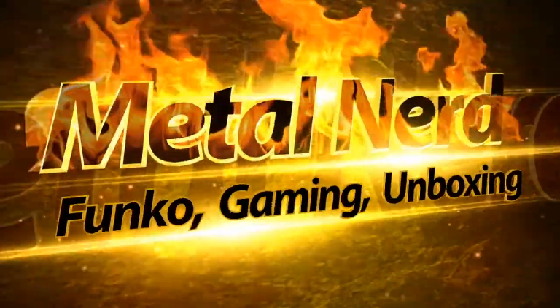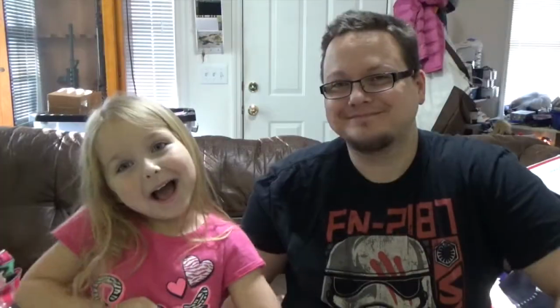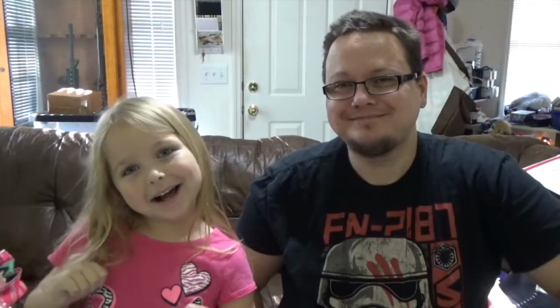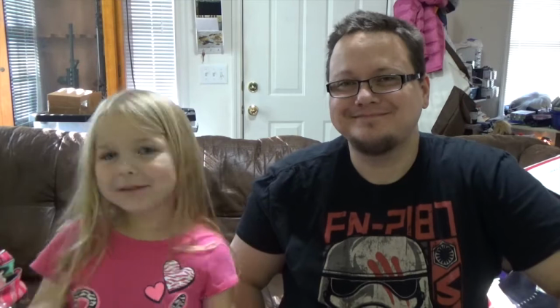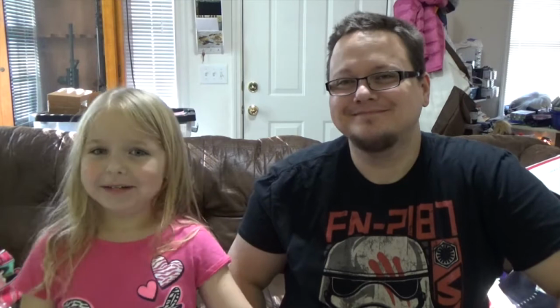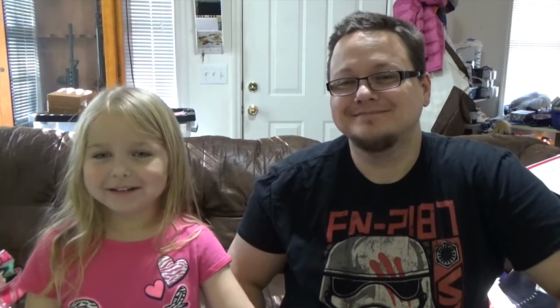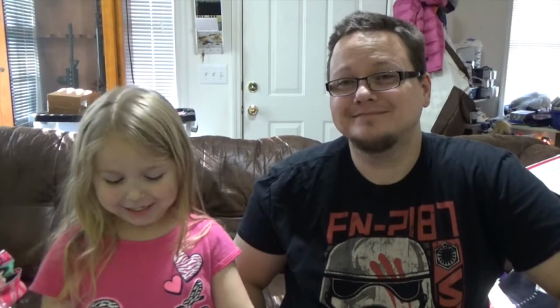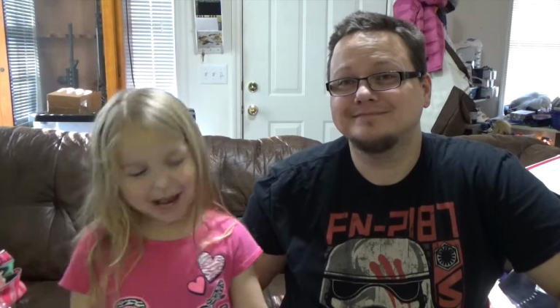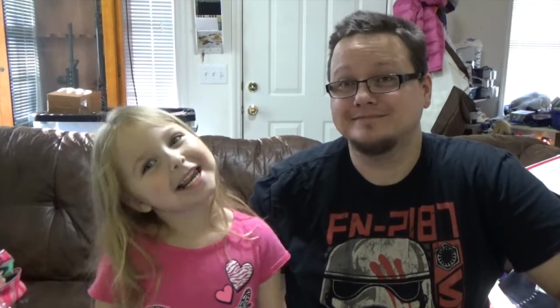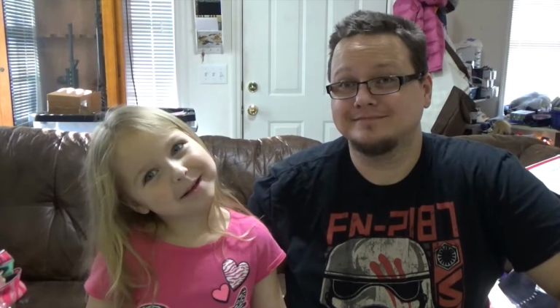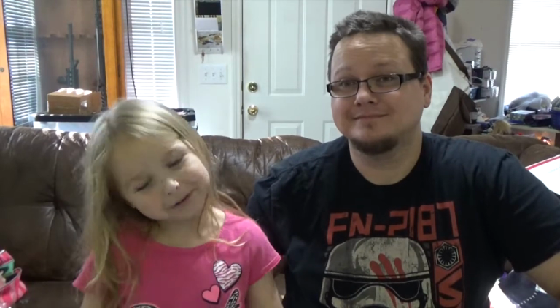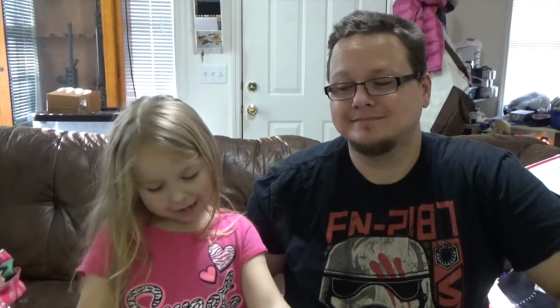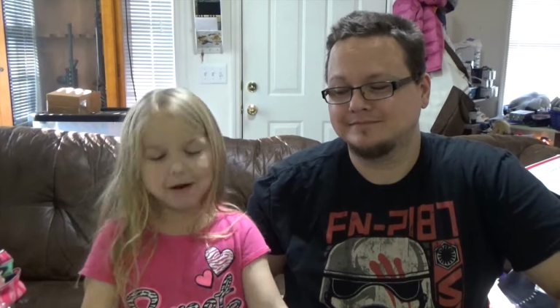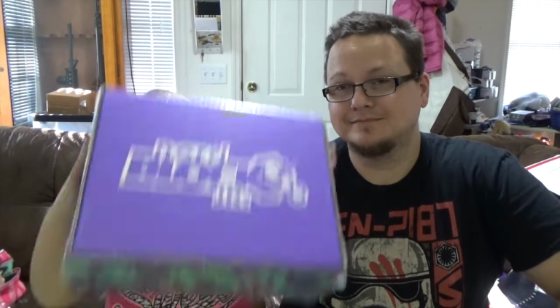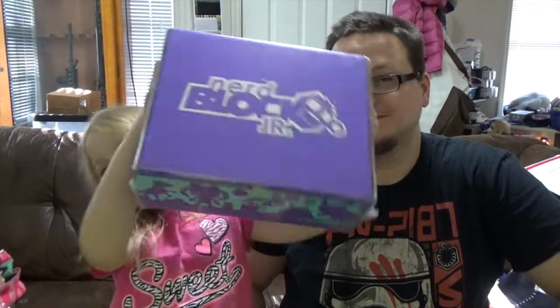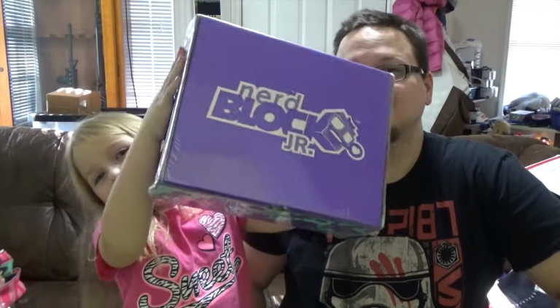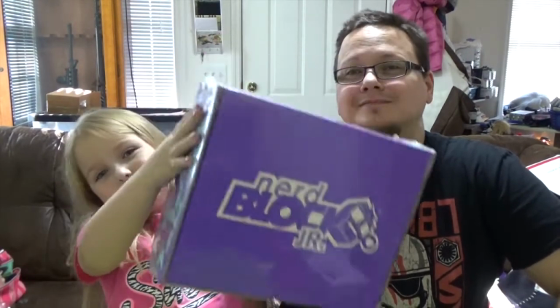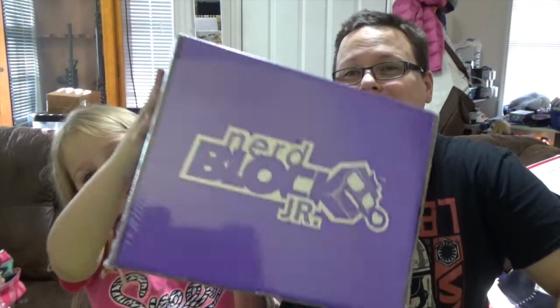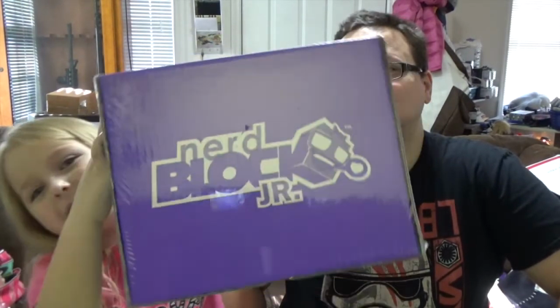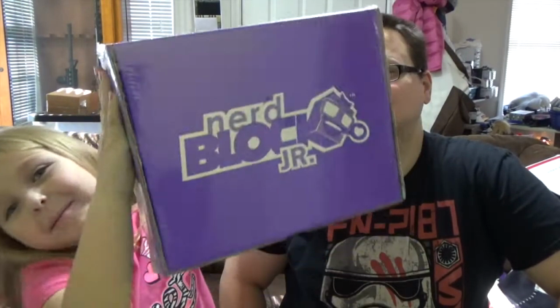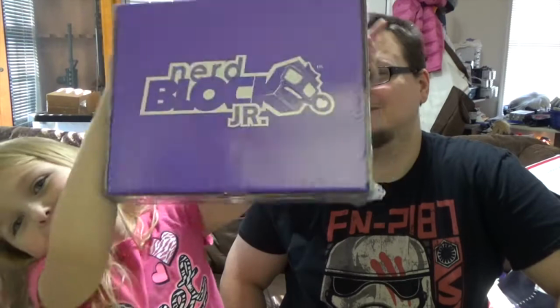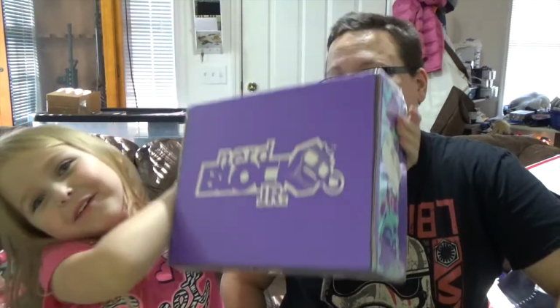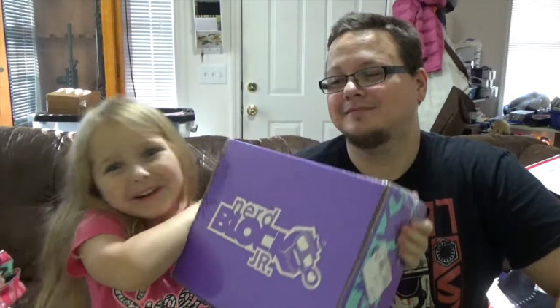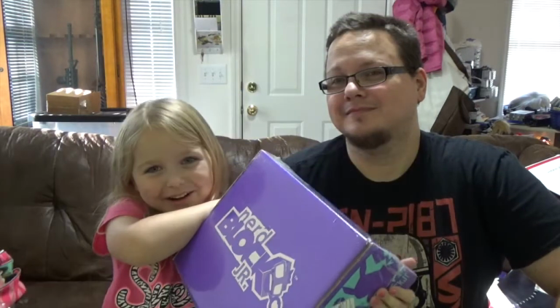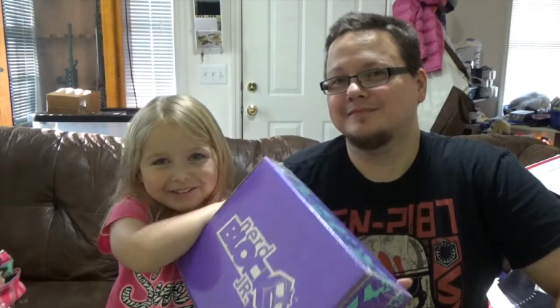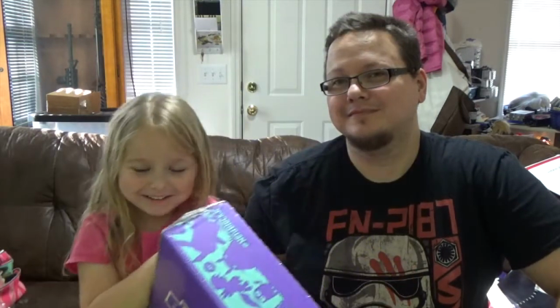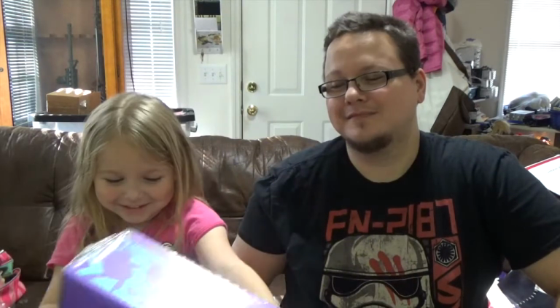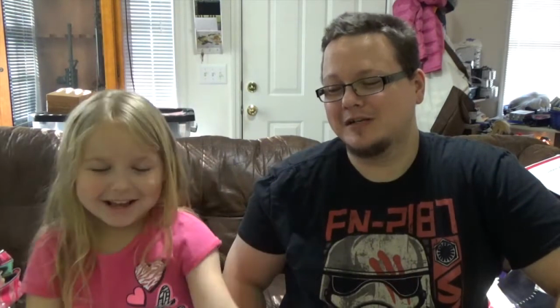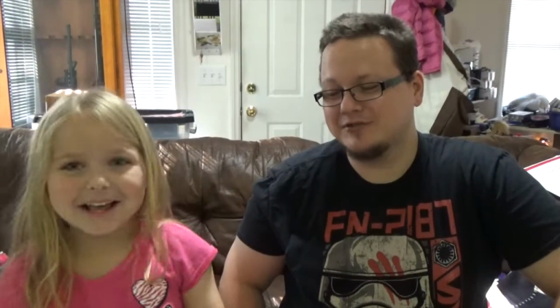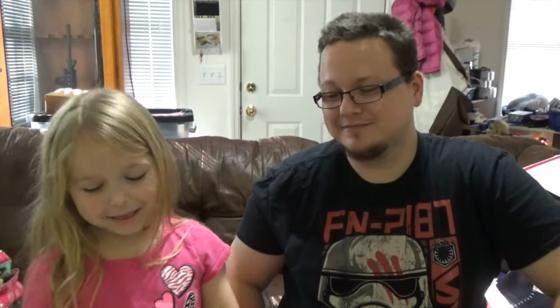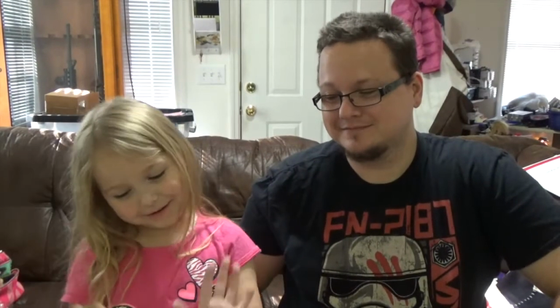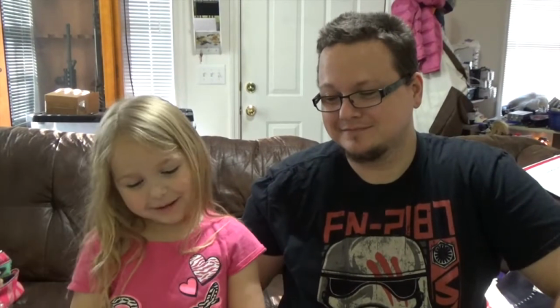Hi guys, we are doing another box video and it's NERDBLOCK for girls — NERDBLOCK JR.